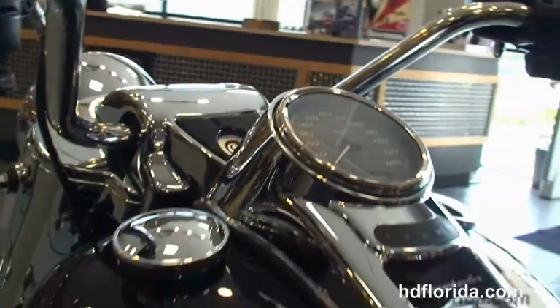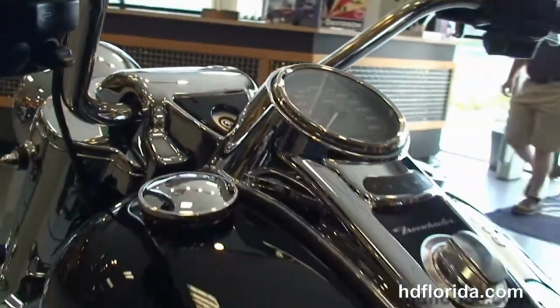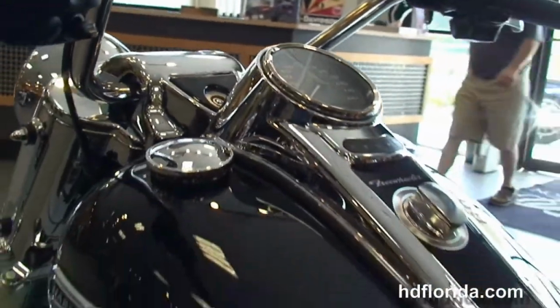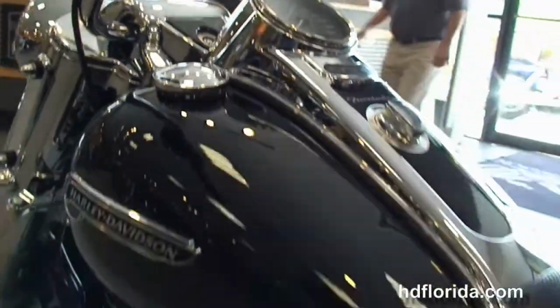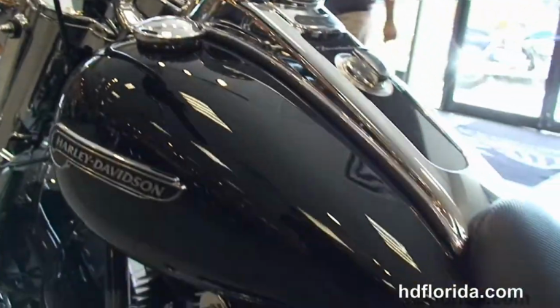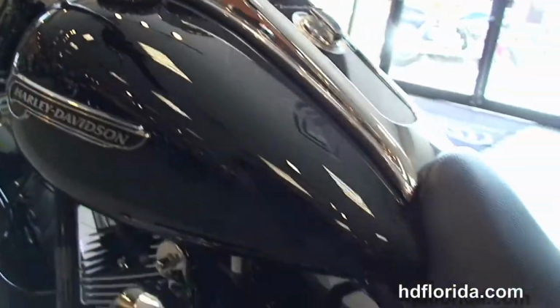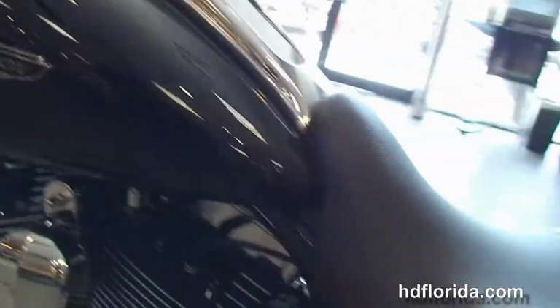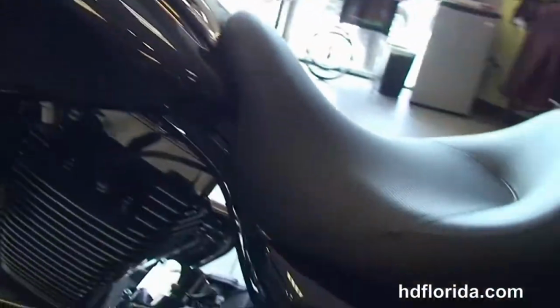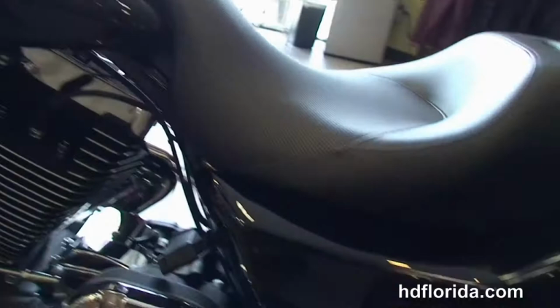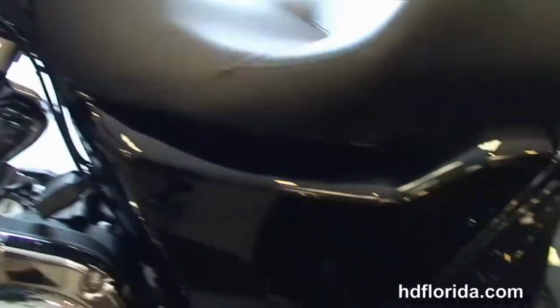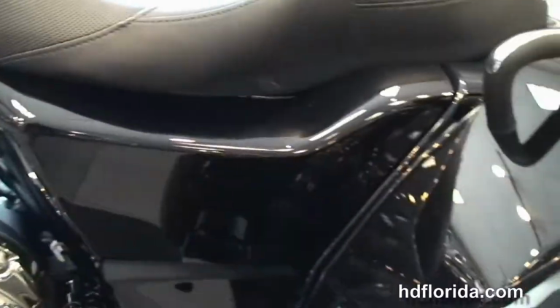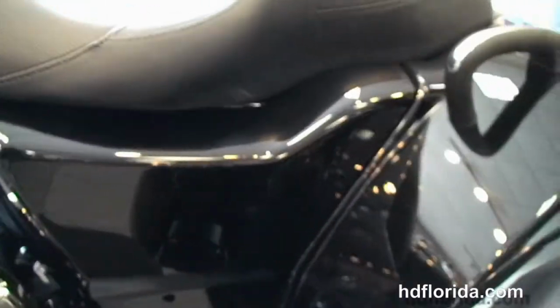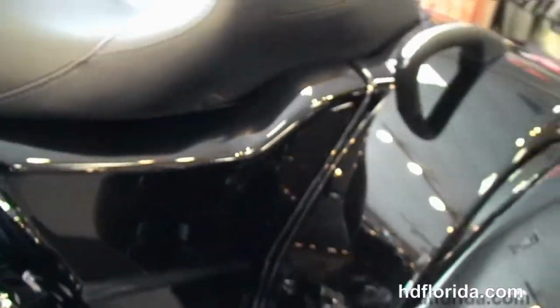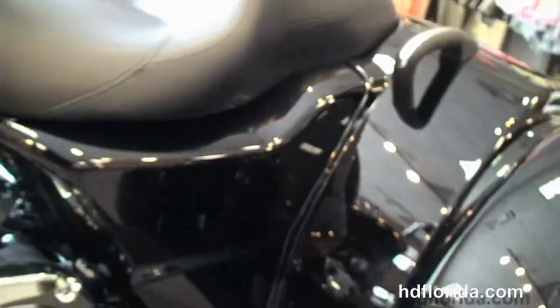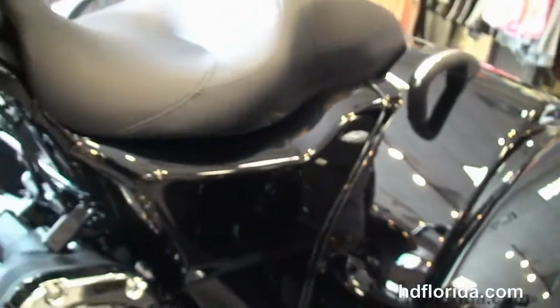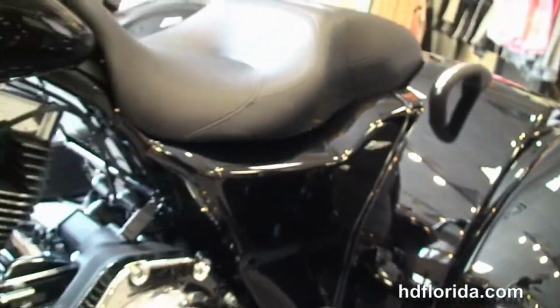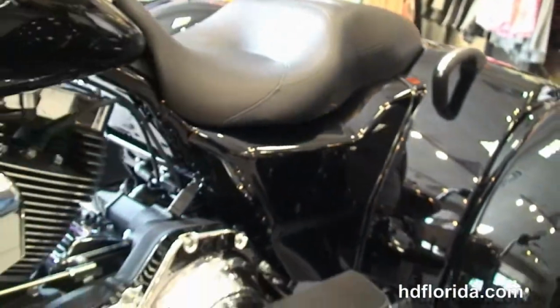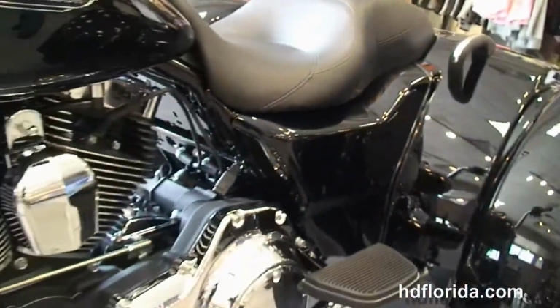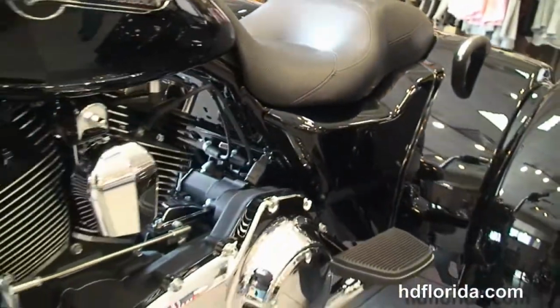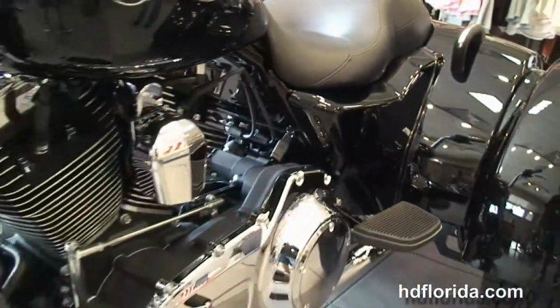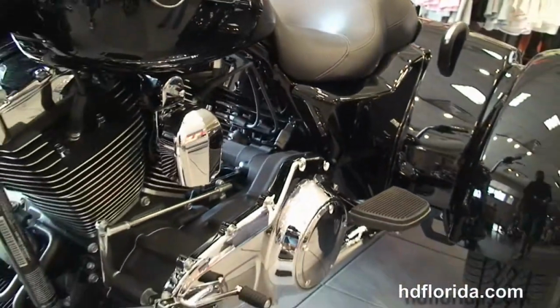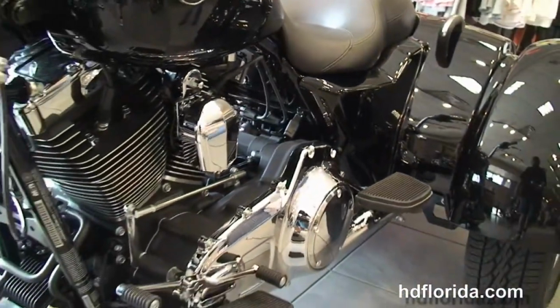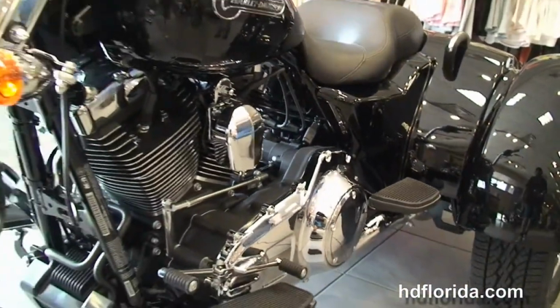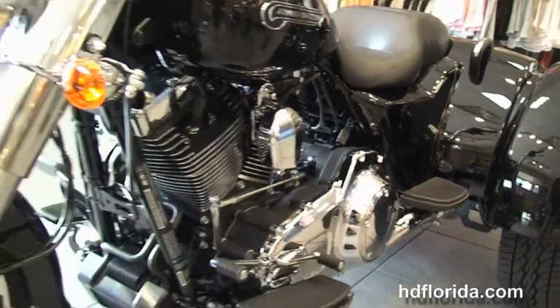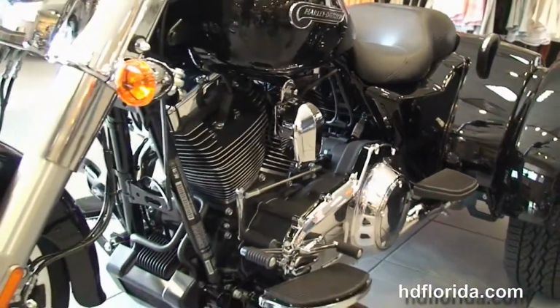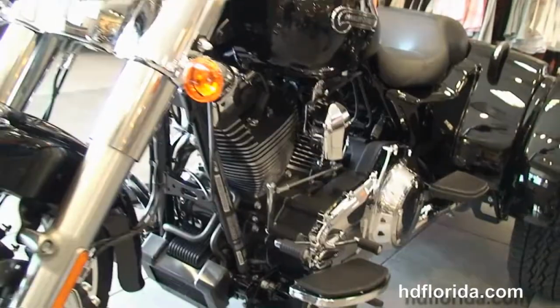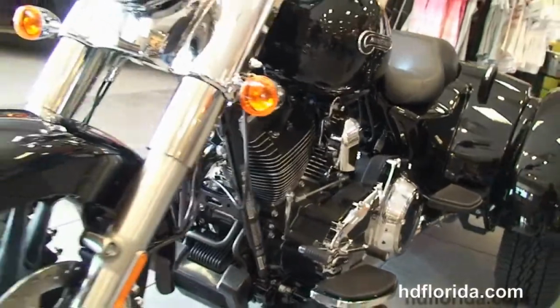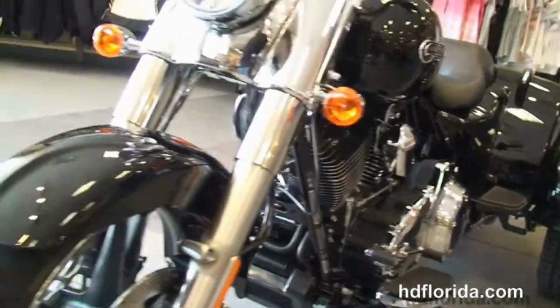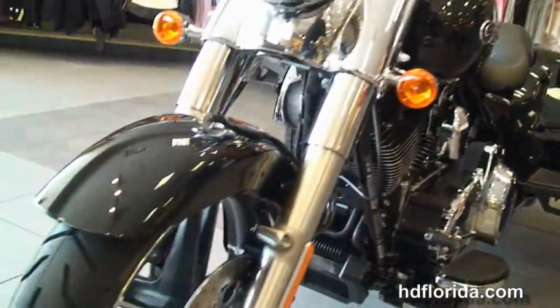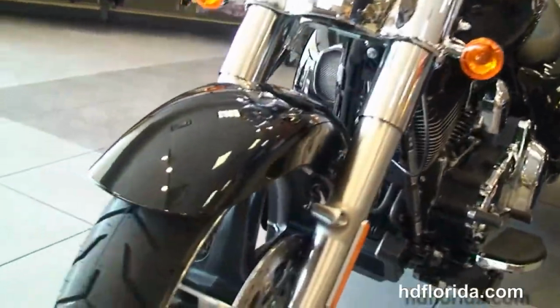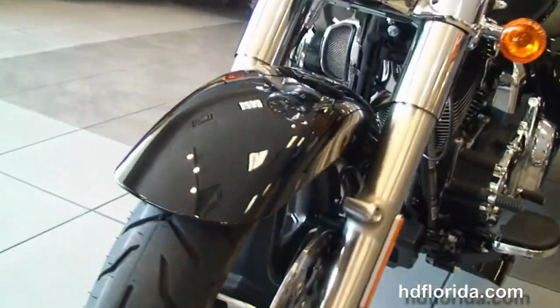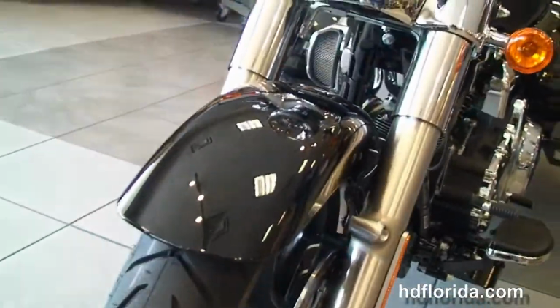This bike has factory upgraded security, the all-new redesigned parking brake, and the hydraulically linked braking system. It's in vivid black, in stock, and ready for immediate delivery.